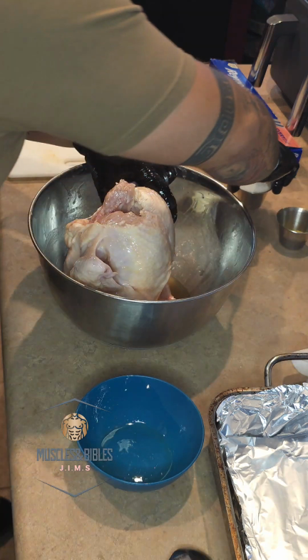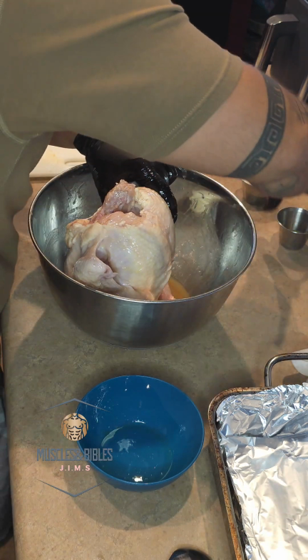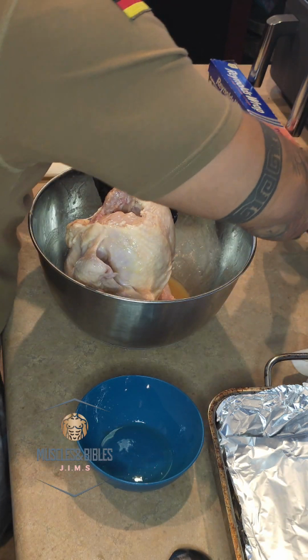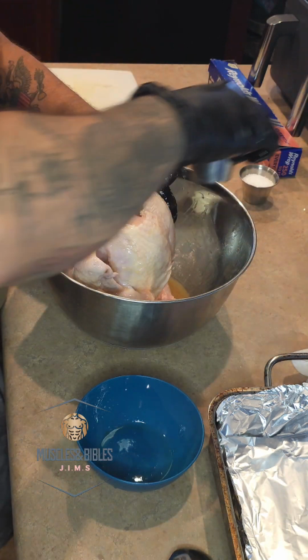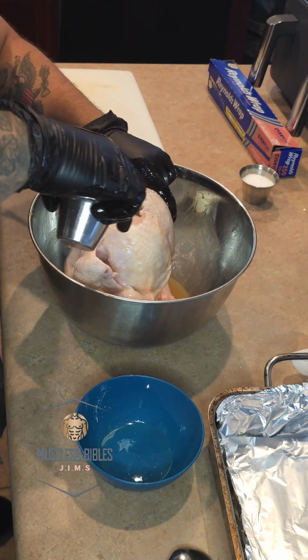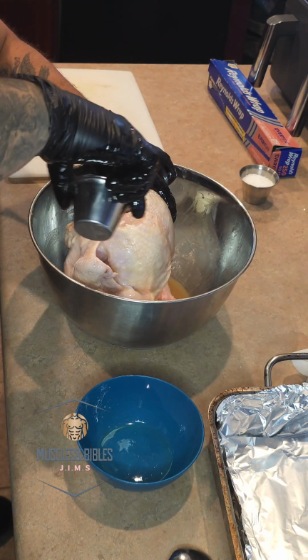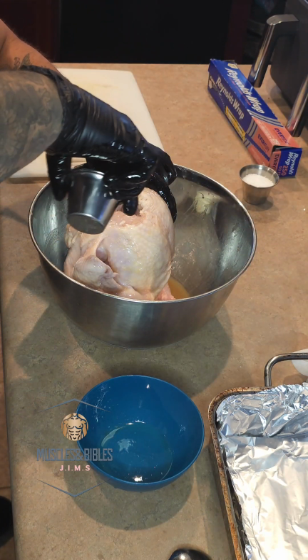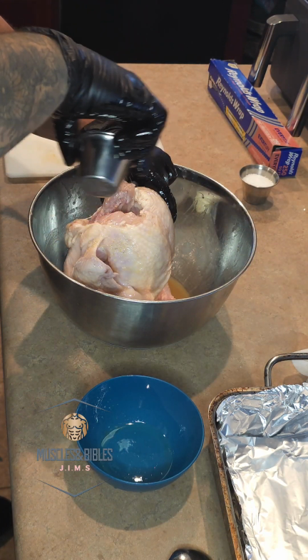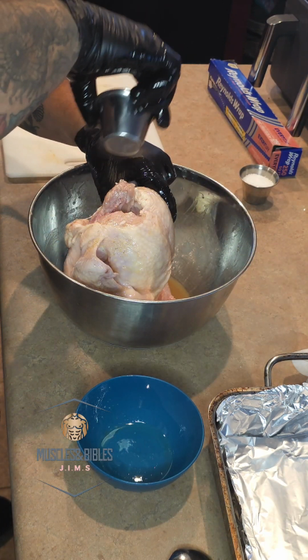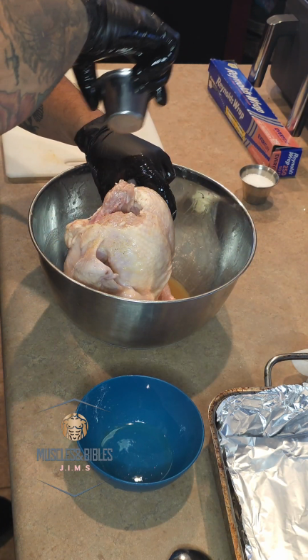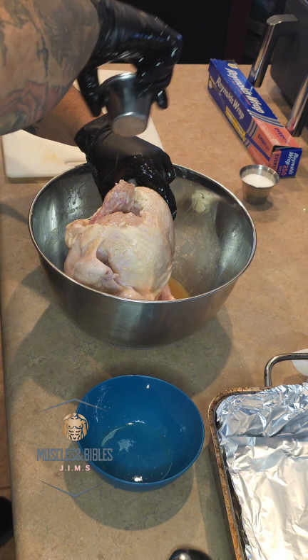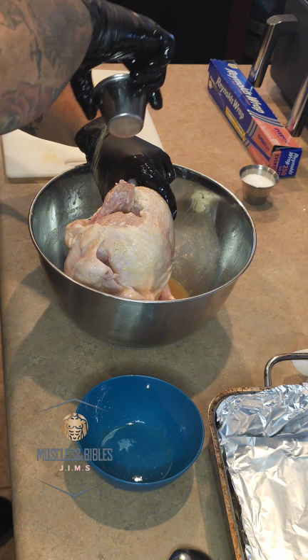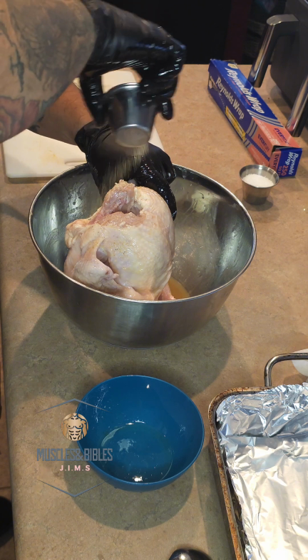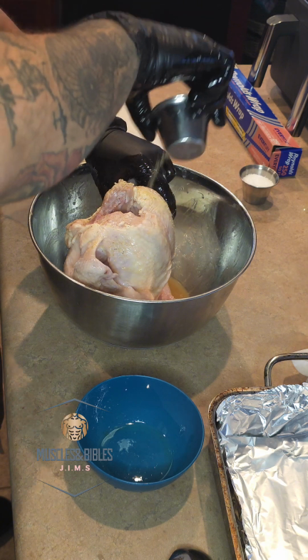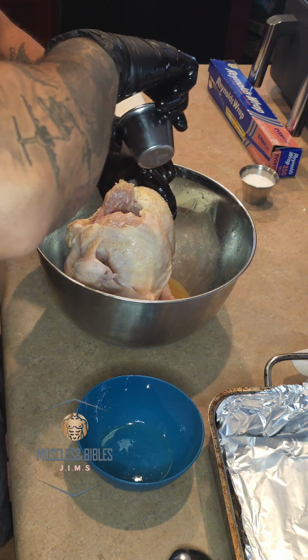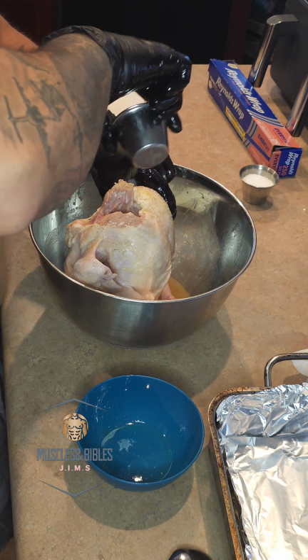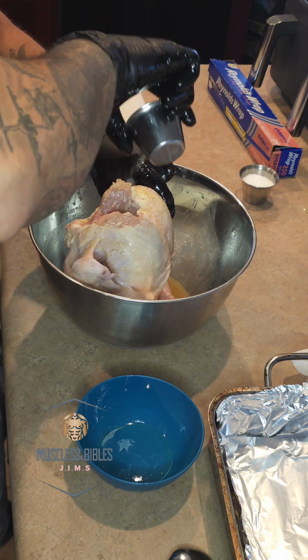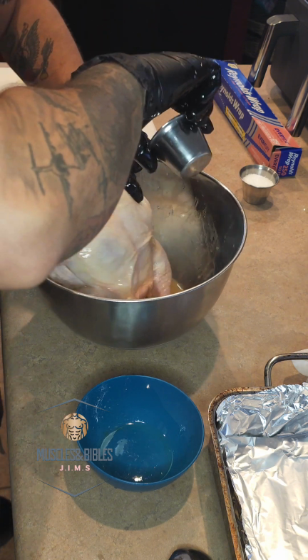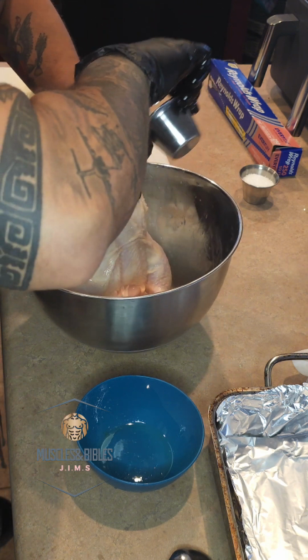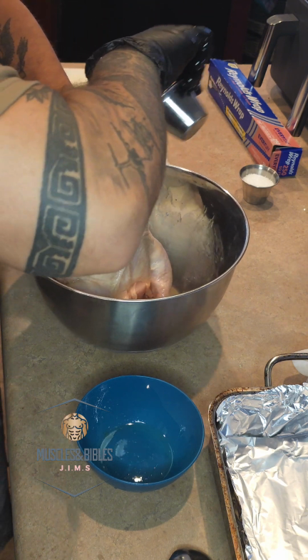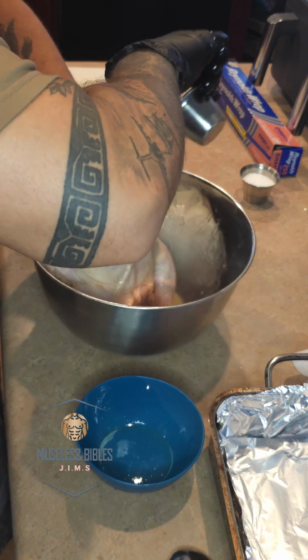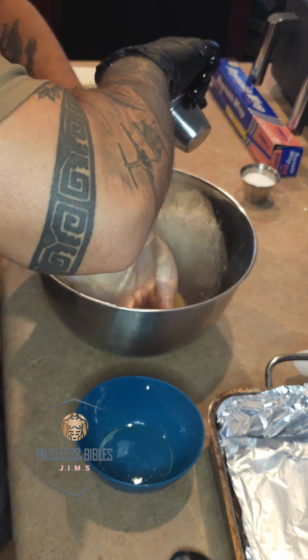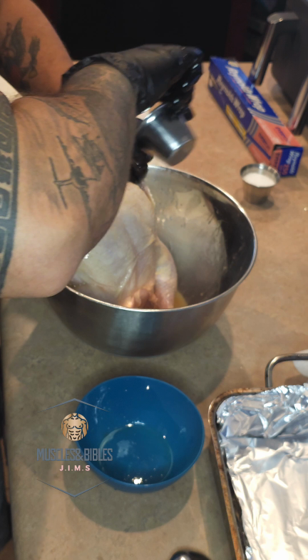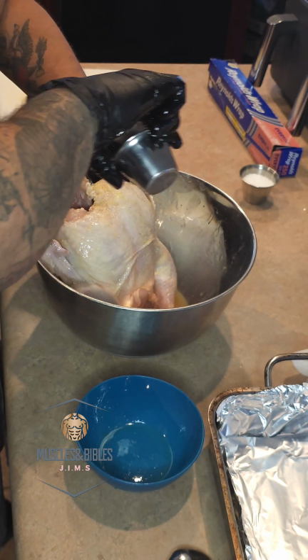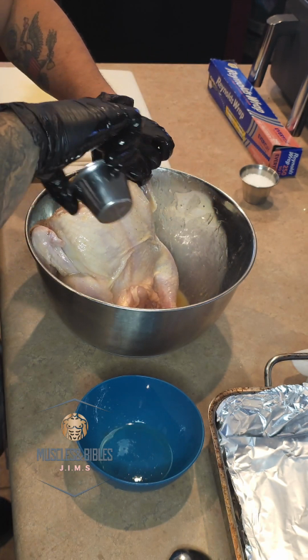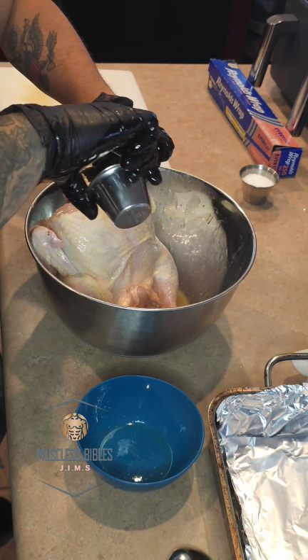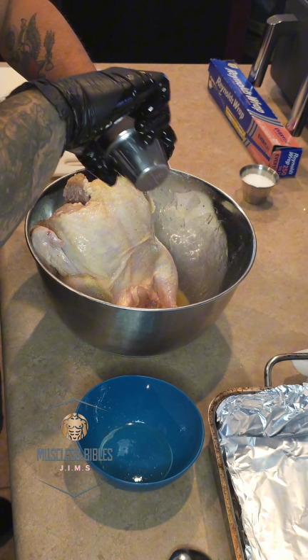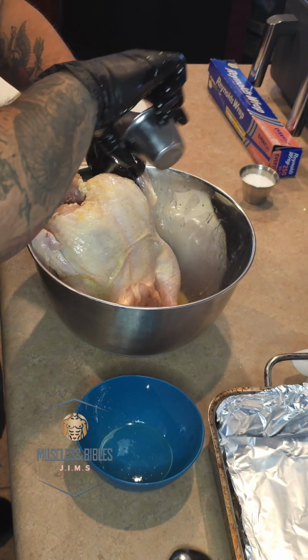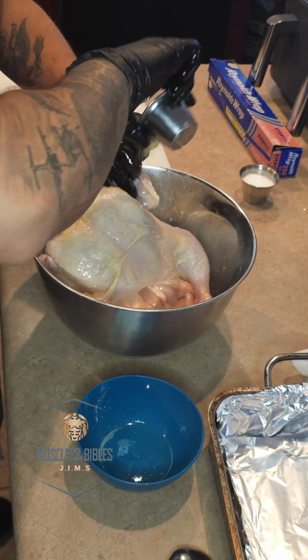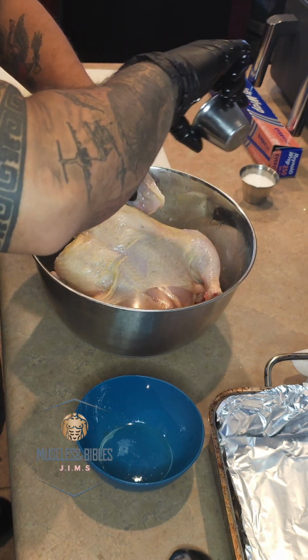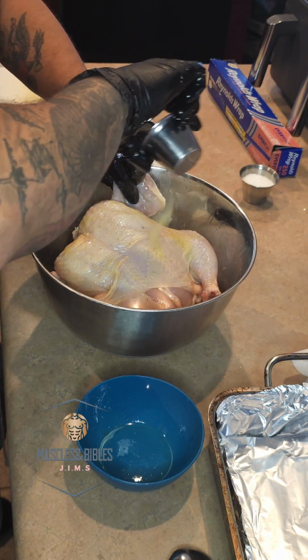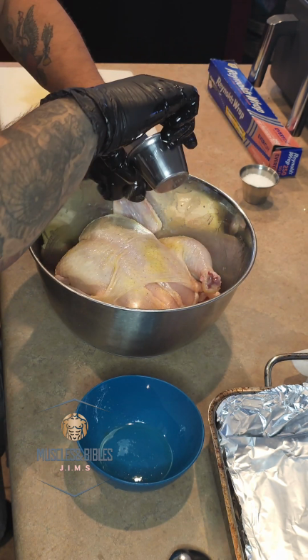After you have lathered up the whole chicken, go ahead and use this infused lemon pepper and garlic seasoning and spread it all around the chicken — outside, all the crevices, every single pocket that you have — and make sure it's not missing any flavor.